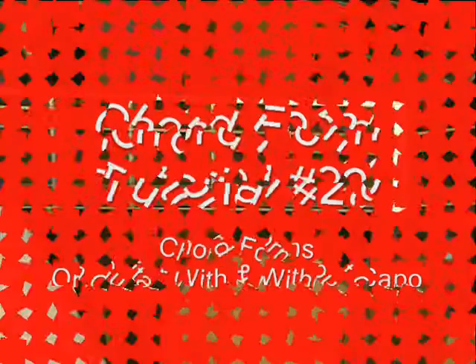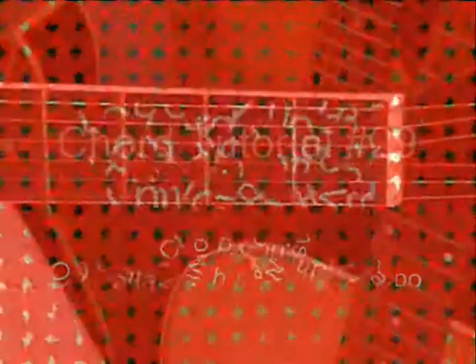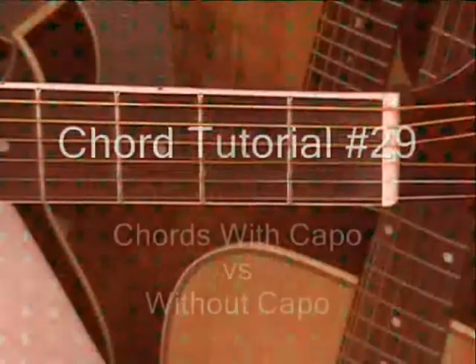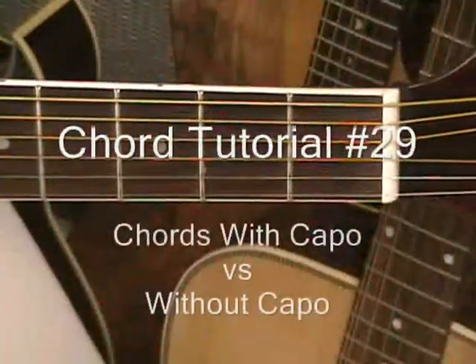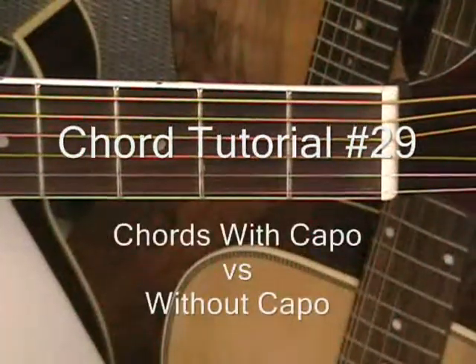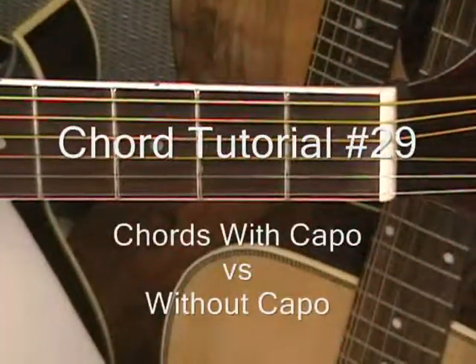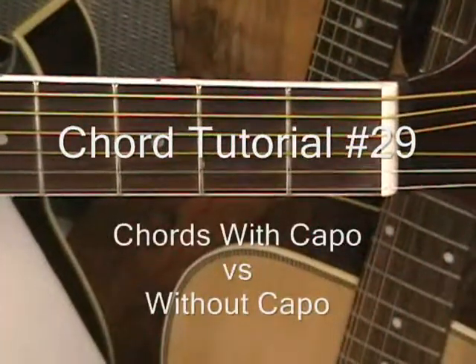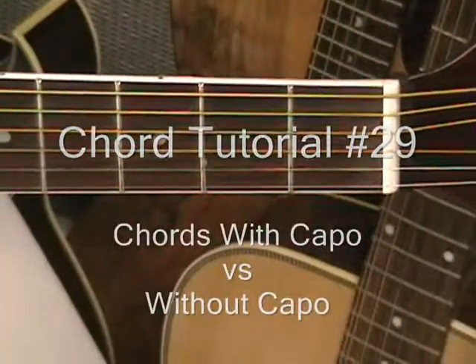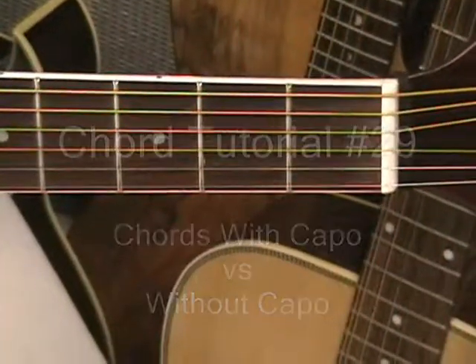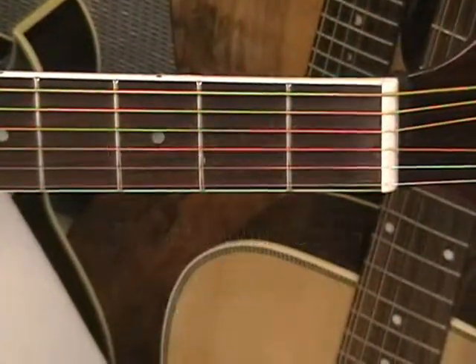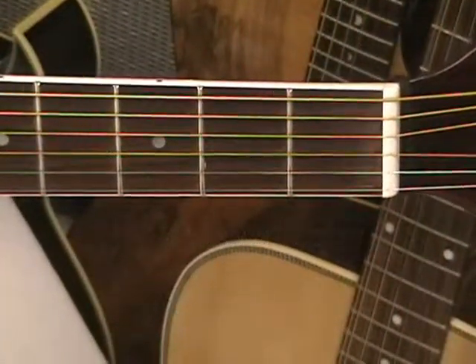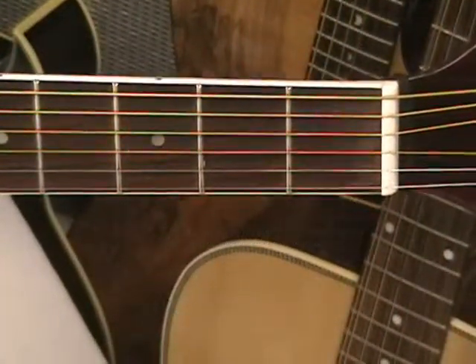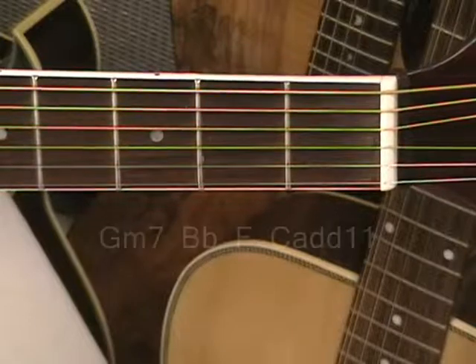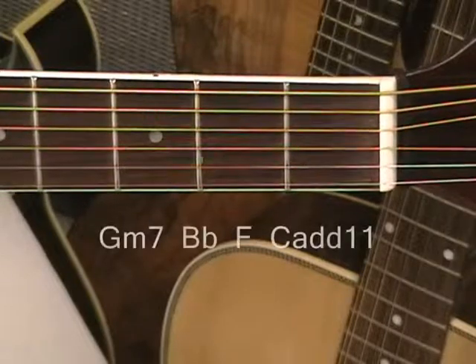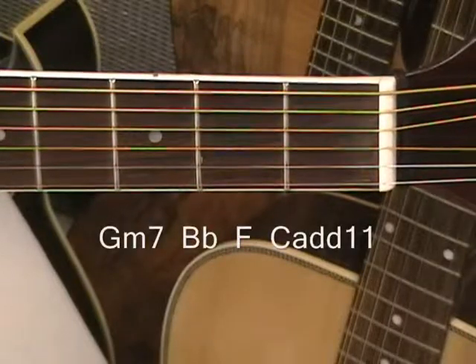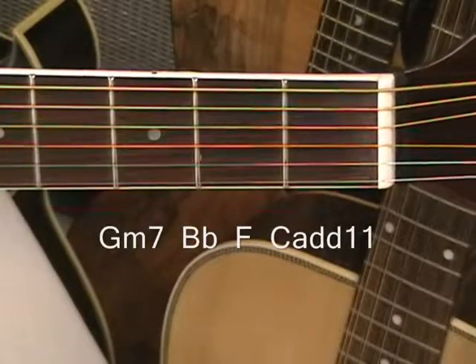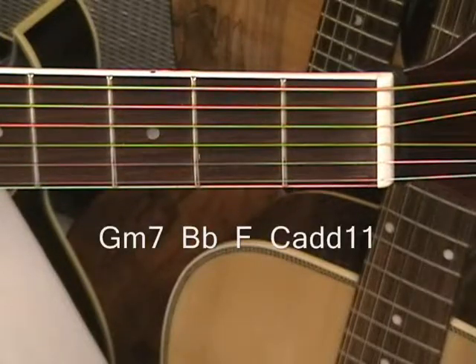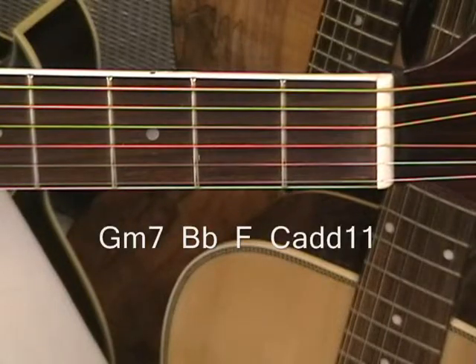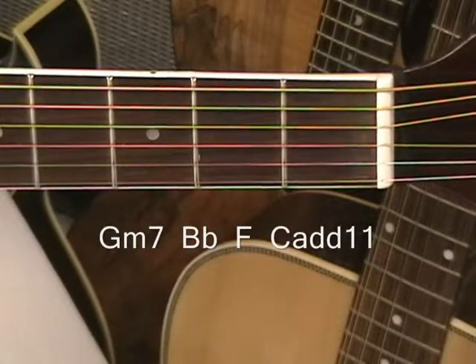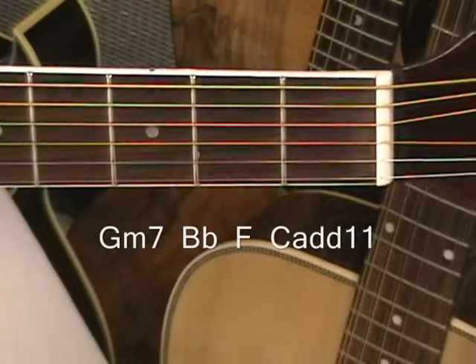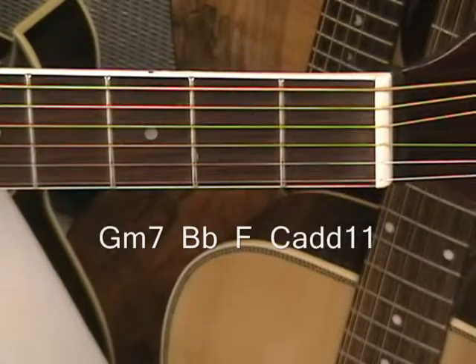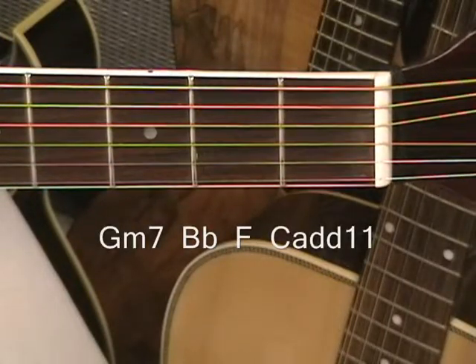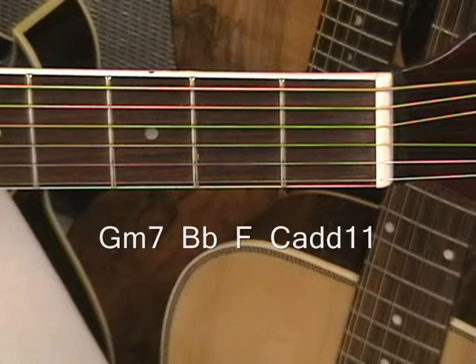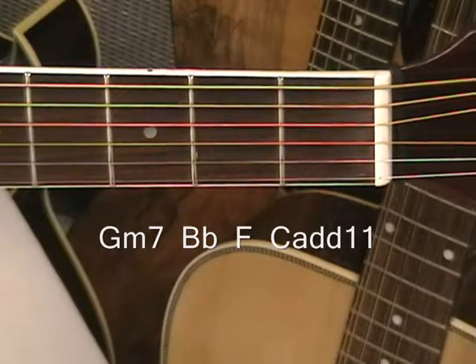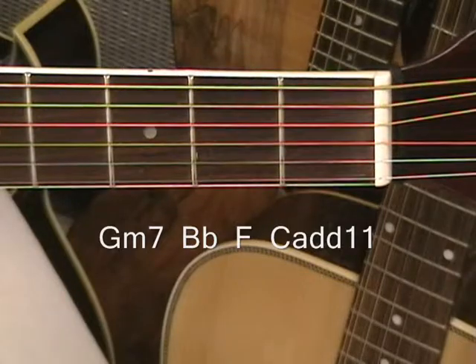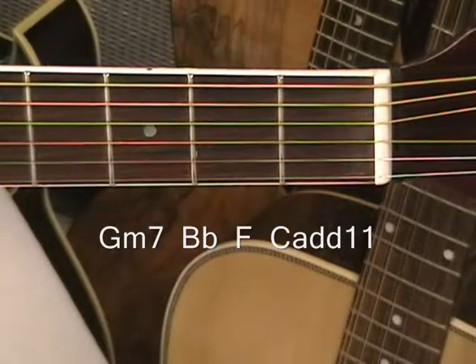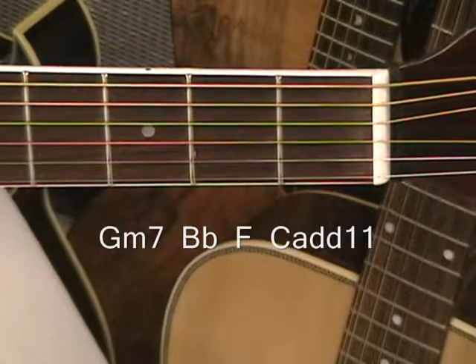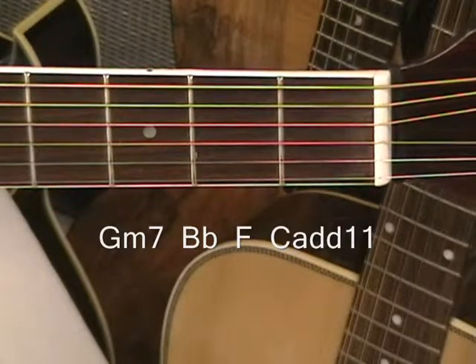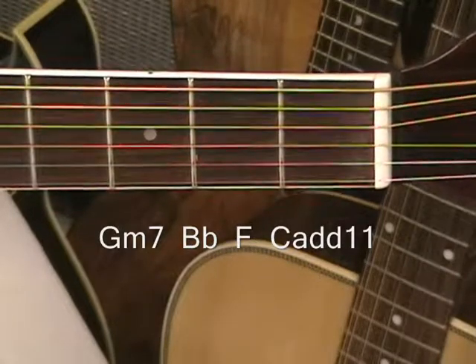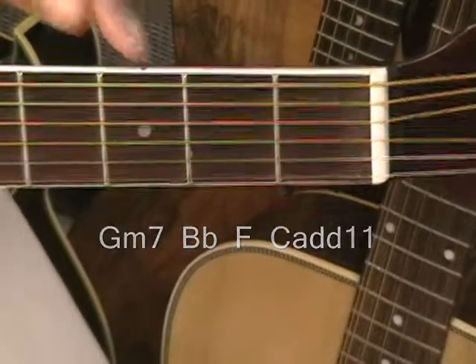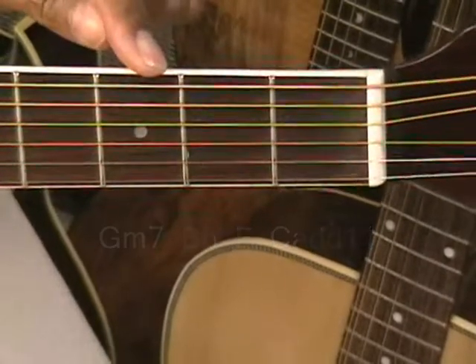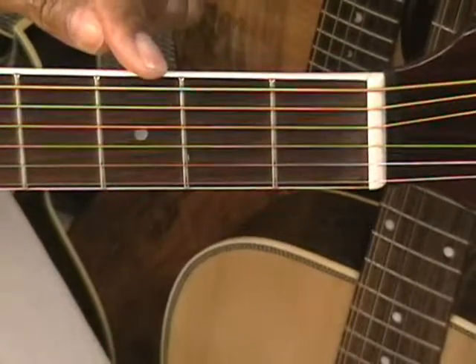Hi and welcome to Chord Tutorial number 29. We'll be covering four chord shapes without the capo and then we'll cover their alternative chords with the capo at fret 3.